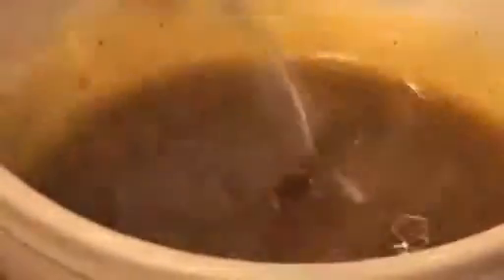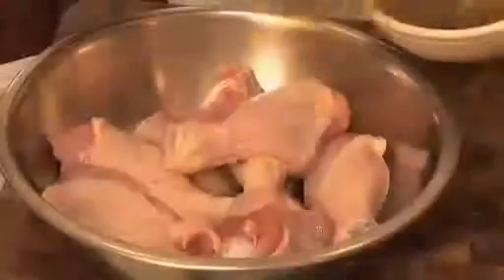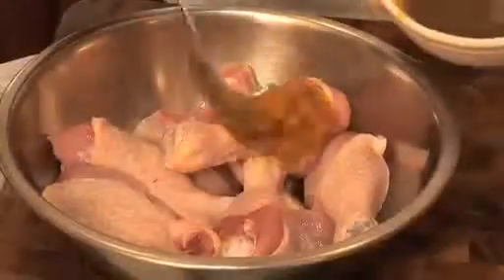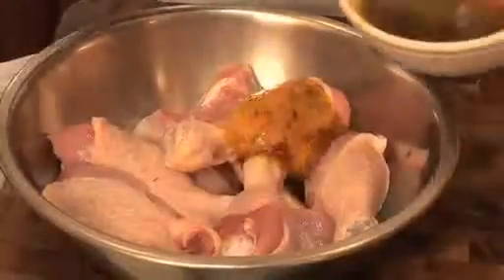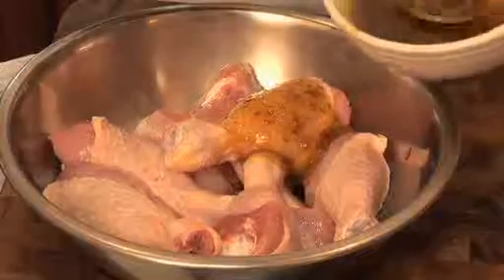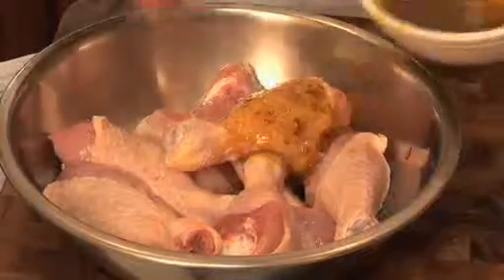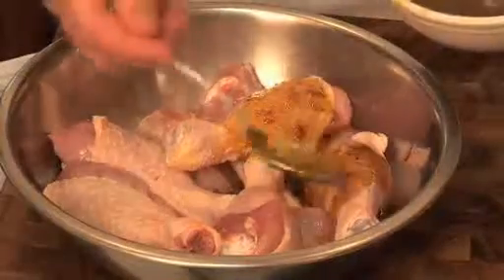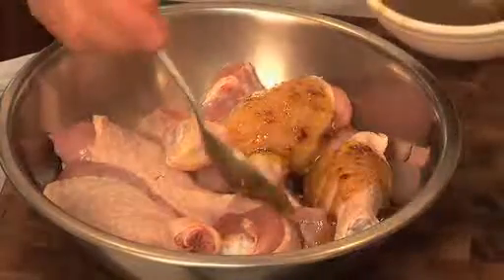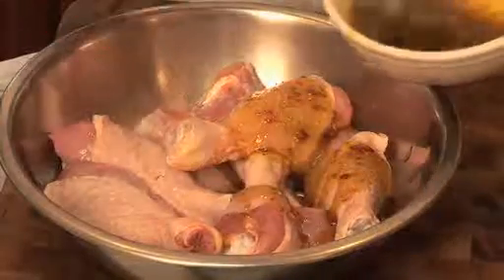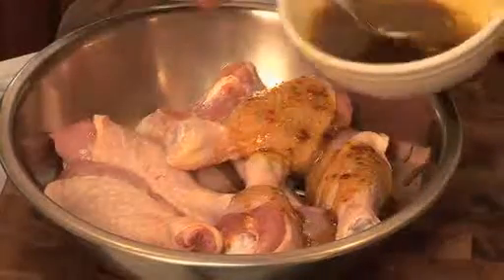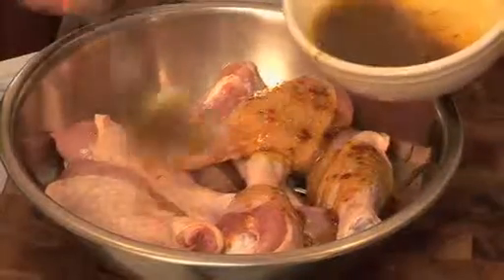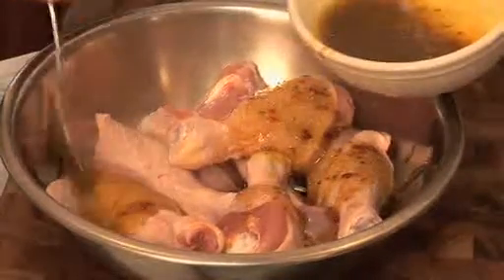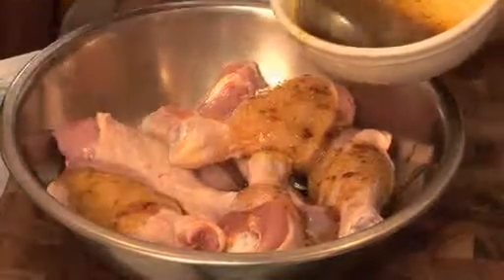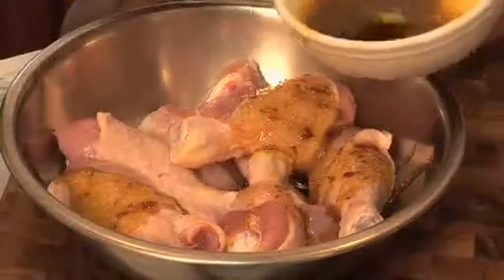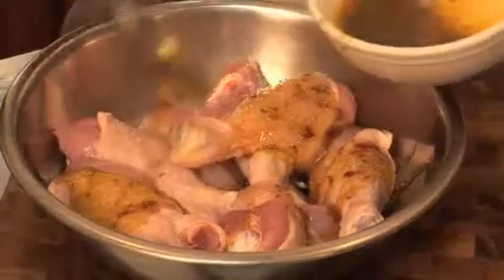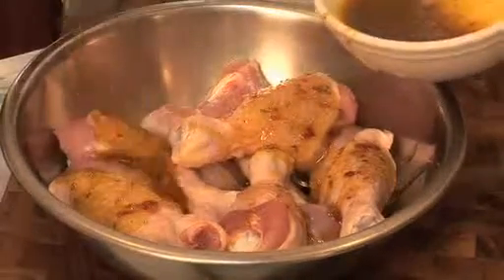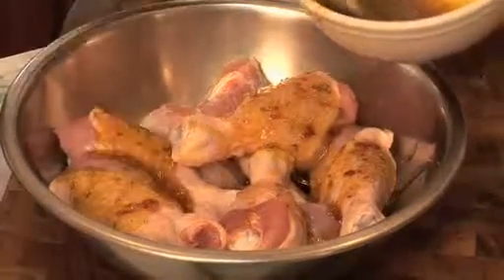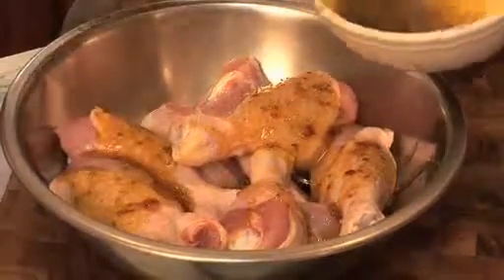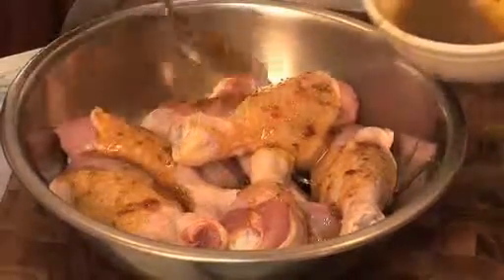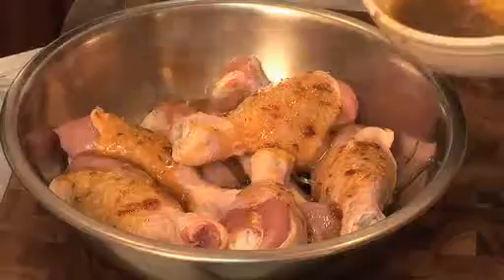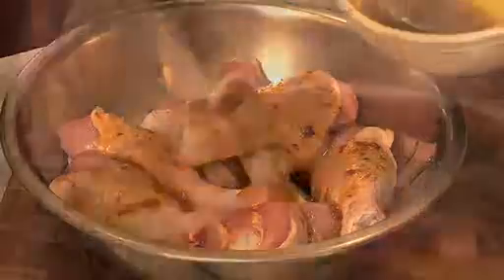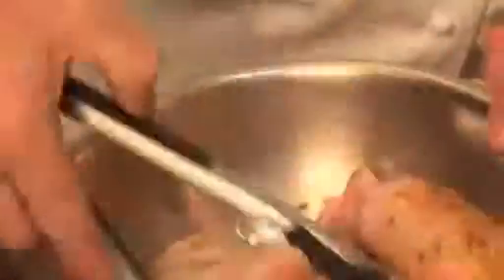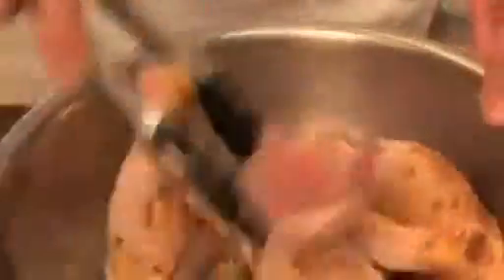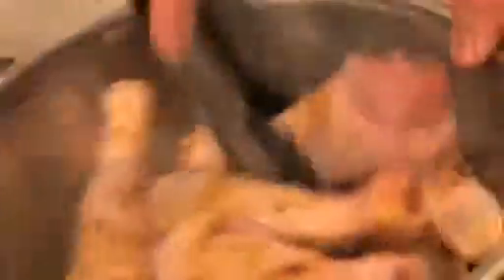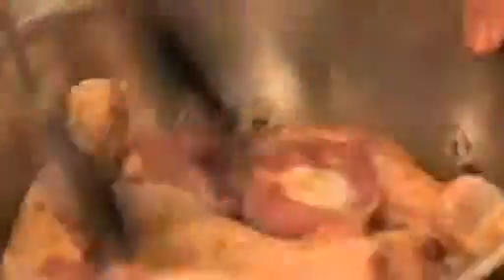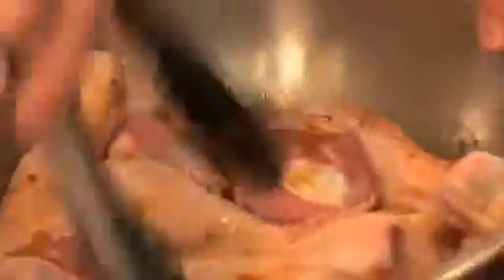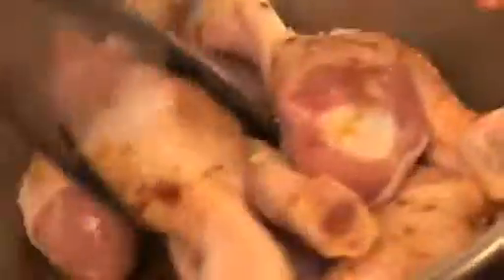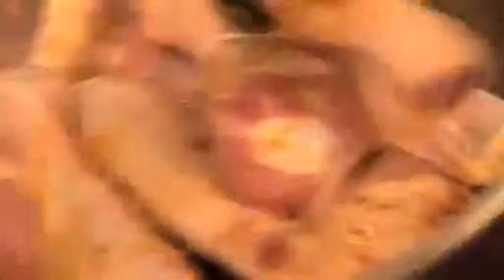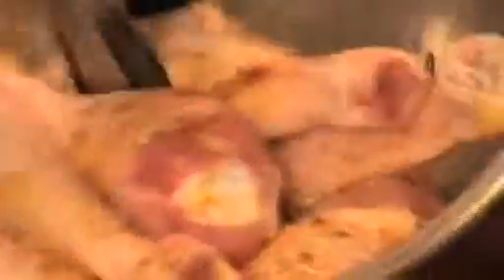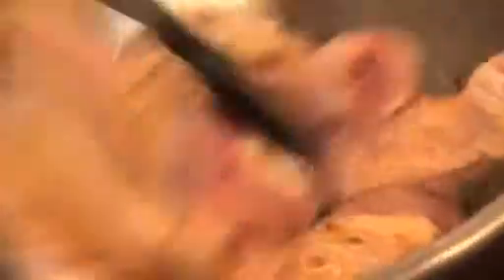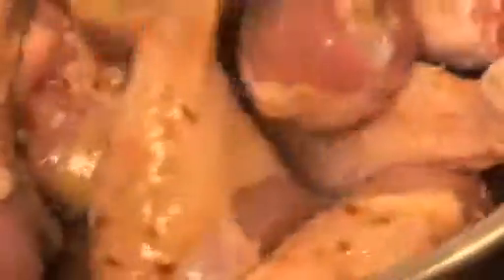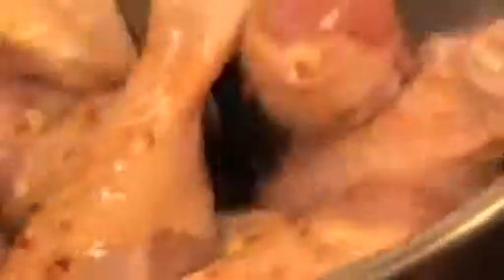Spoon half of this preparation over eight chicken drumsticks and toss the chicken and the dressing together.